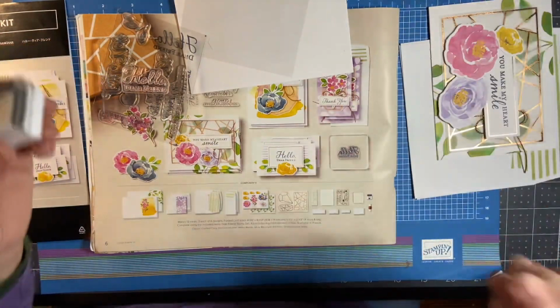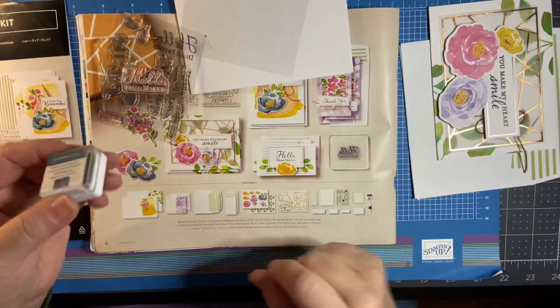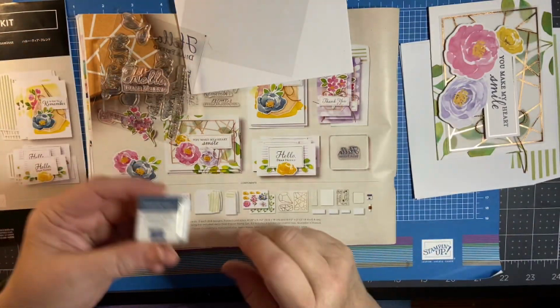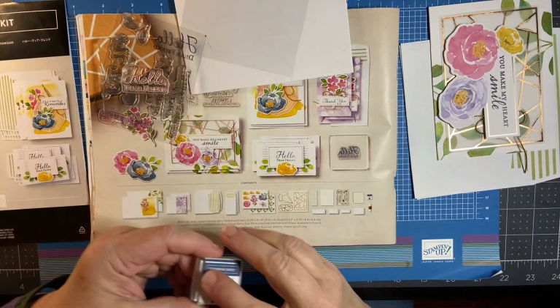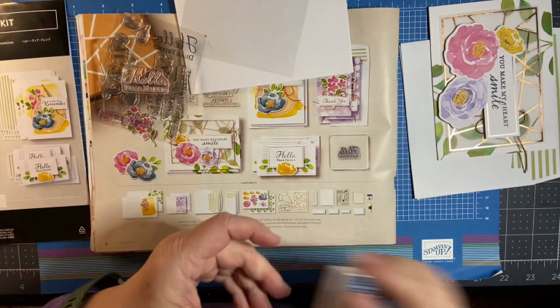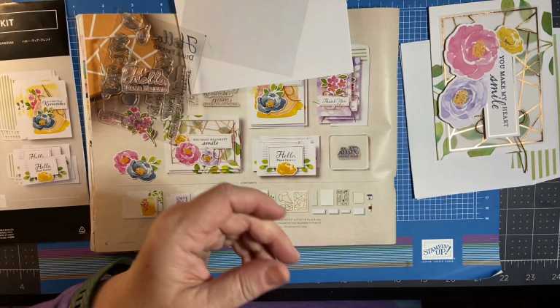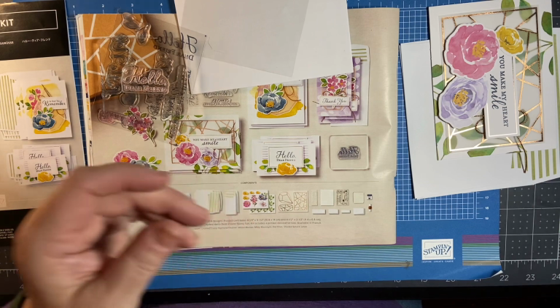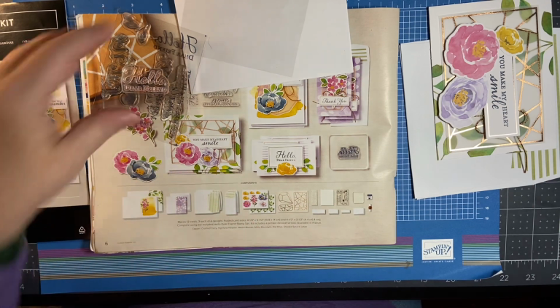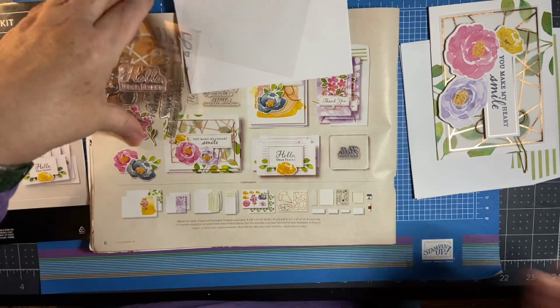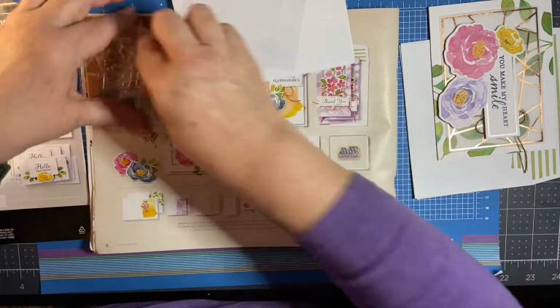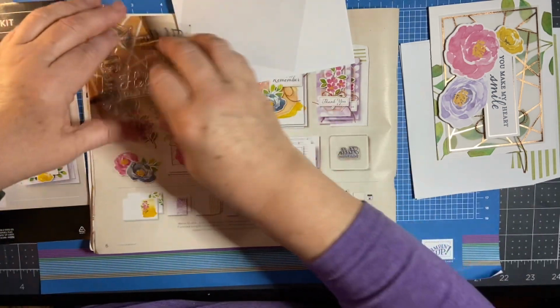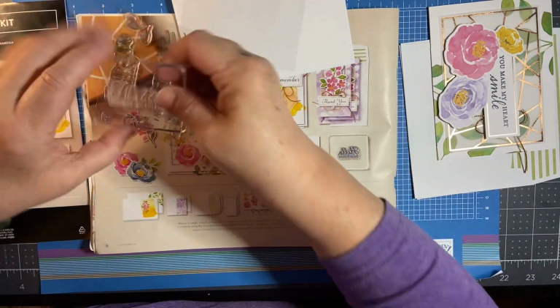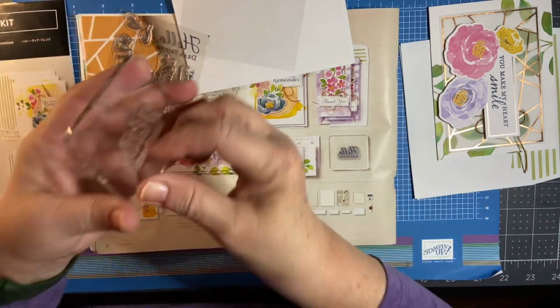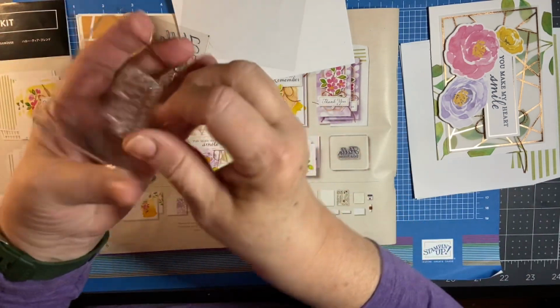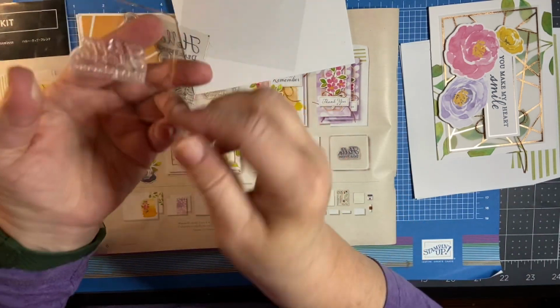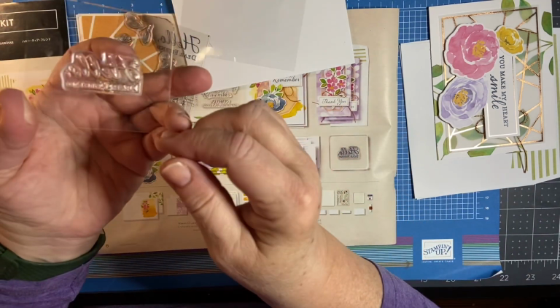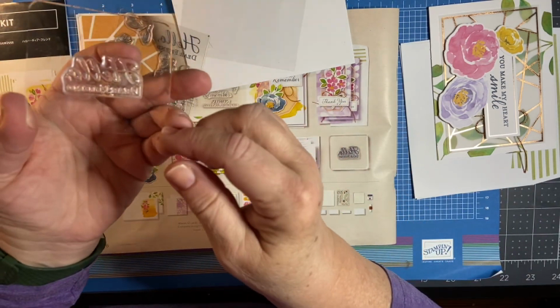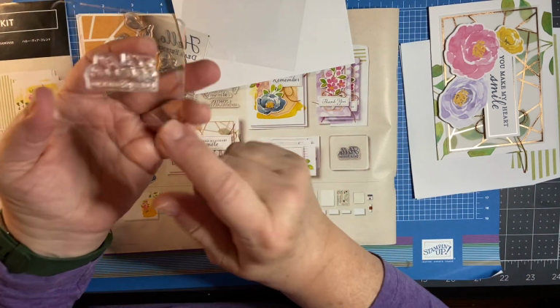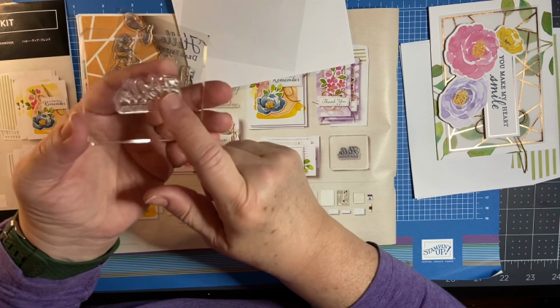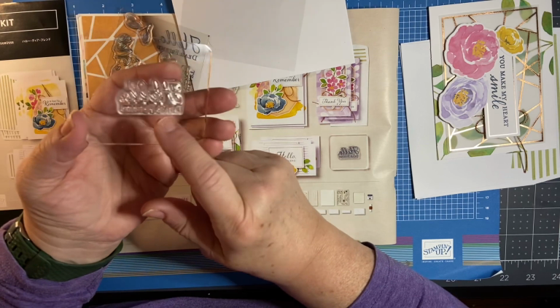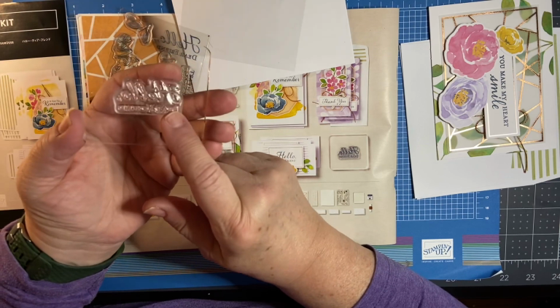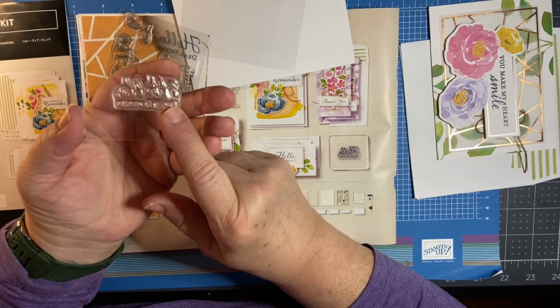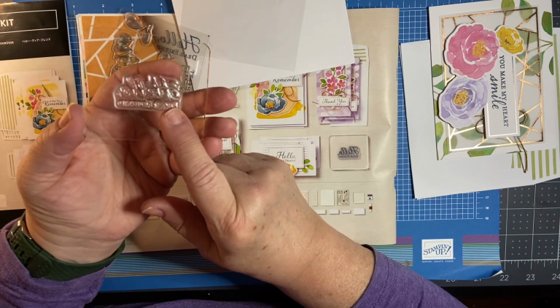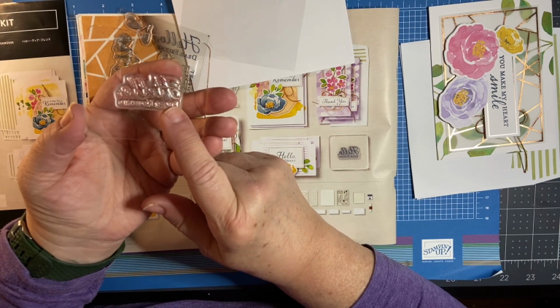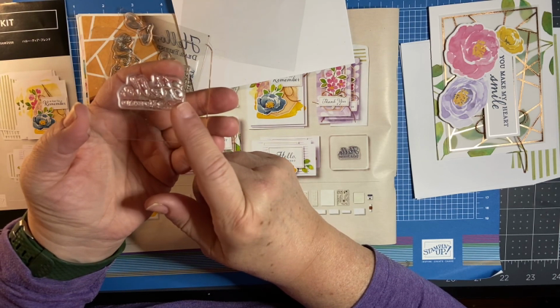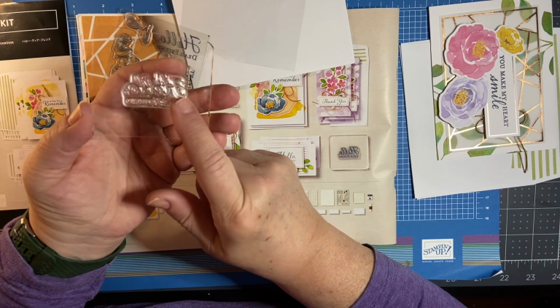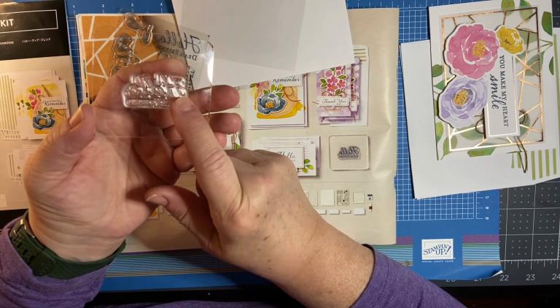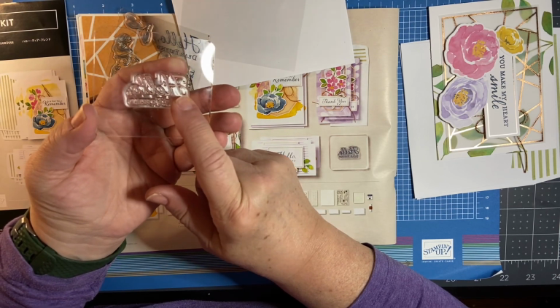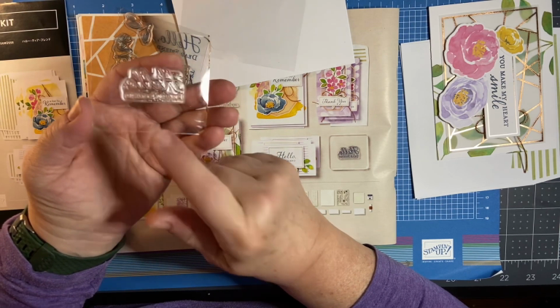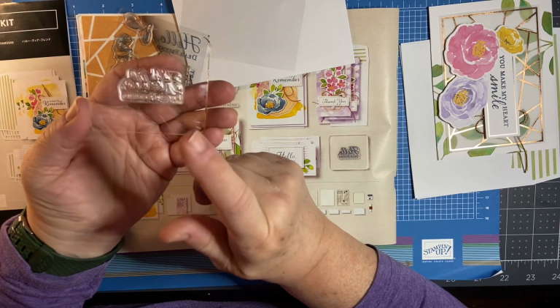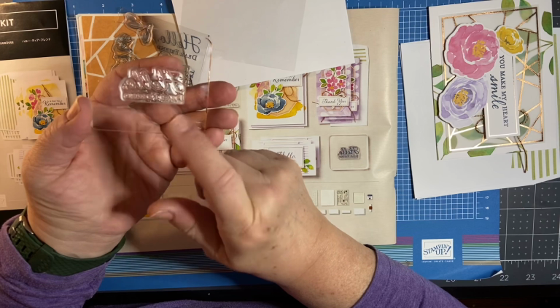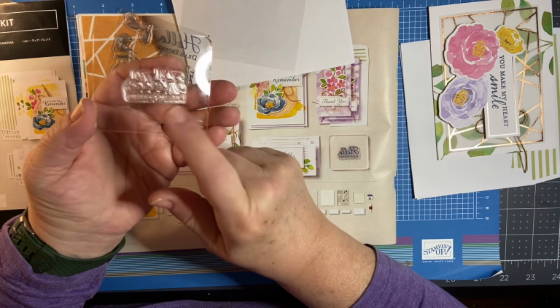Maybe you've never stamped before — this is a great way to go ahead and learn. When you're done stamping, all you need to do is use one of our Simply Chamois or a stamp cleaner.